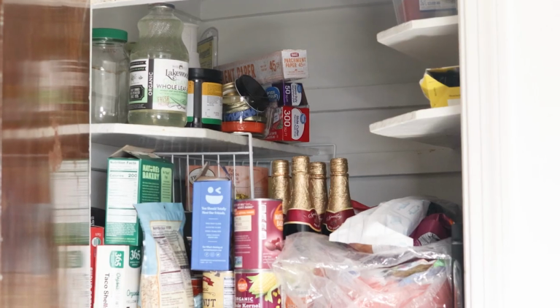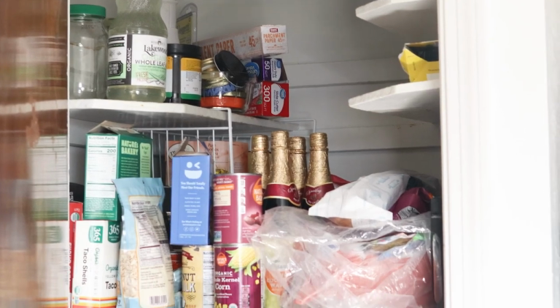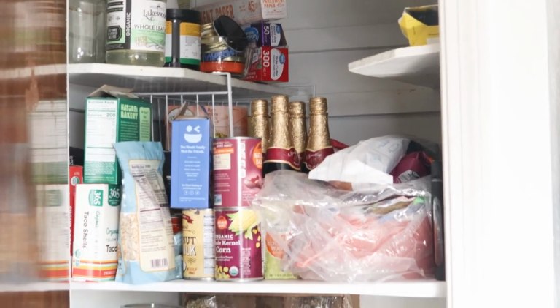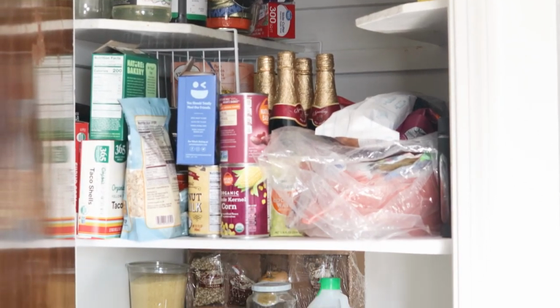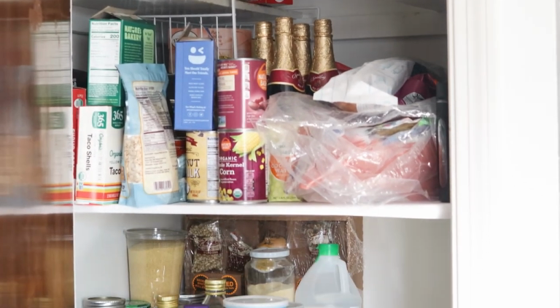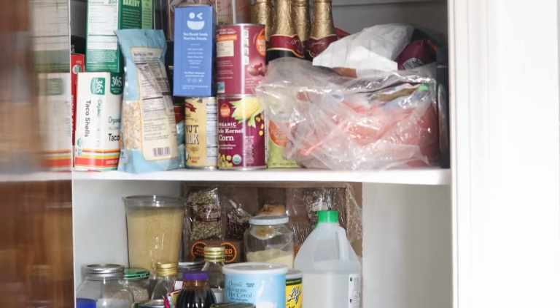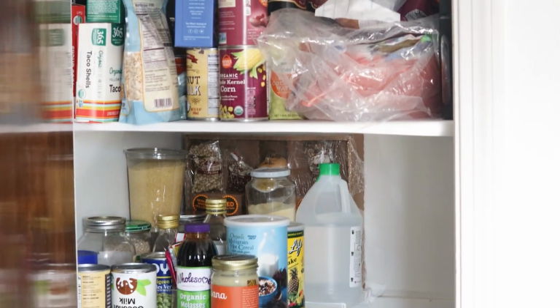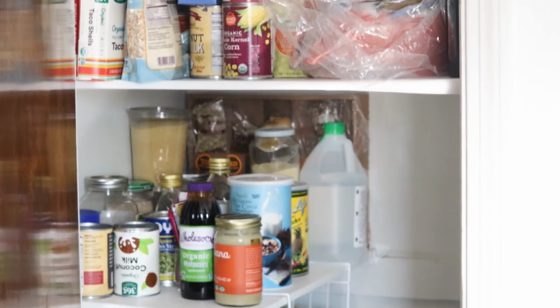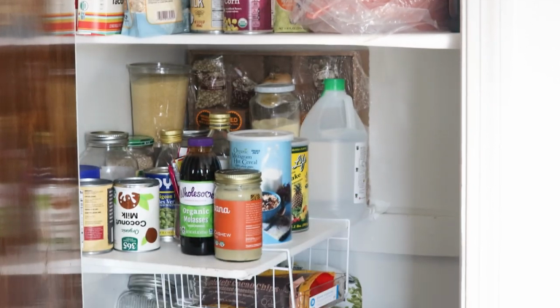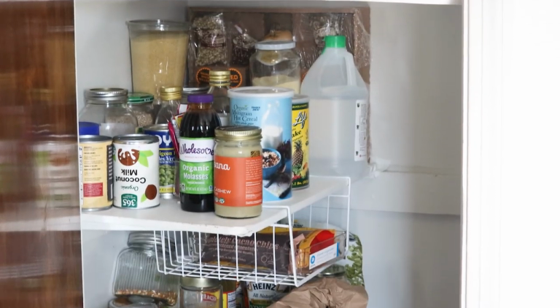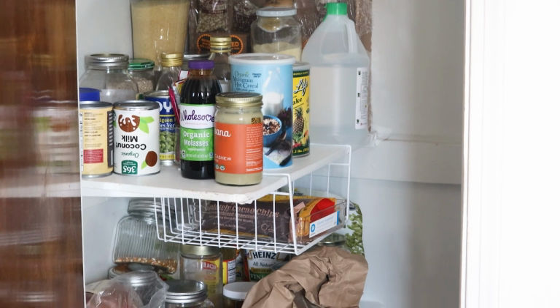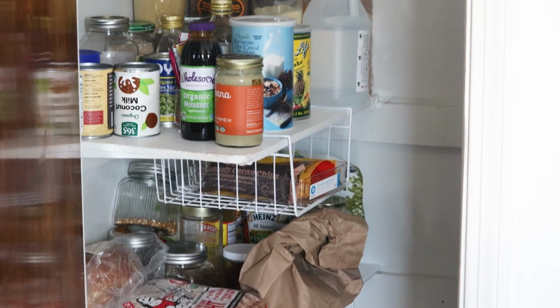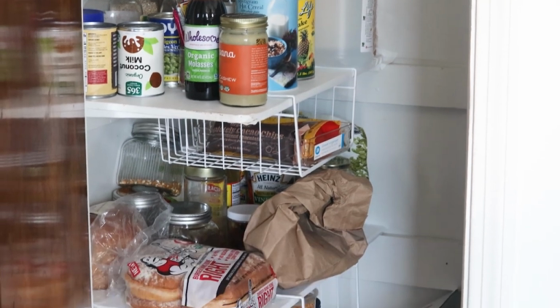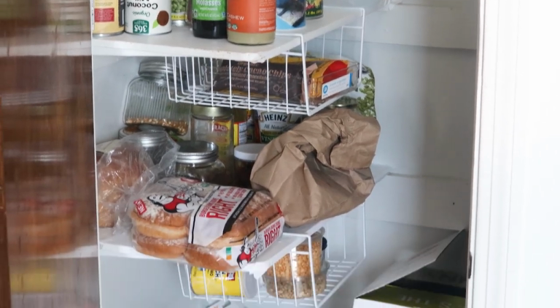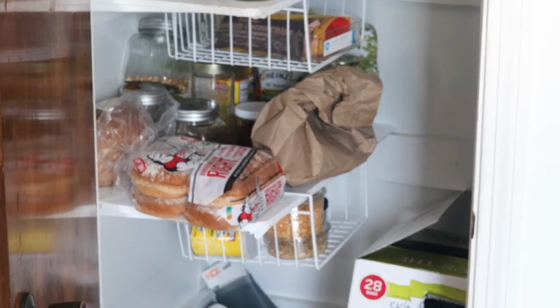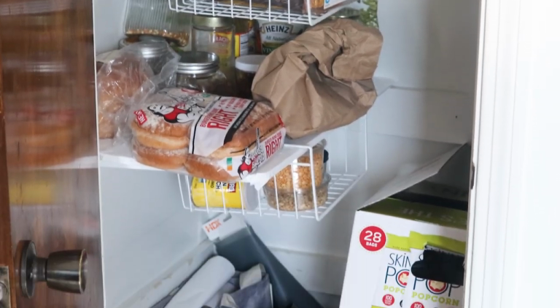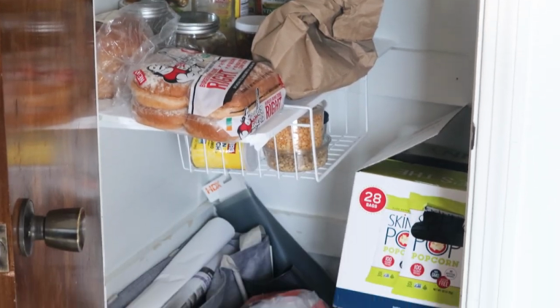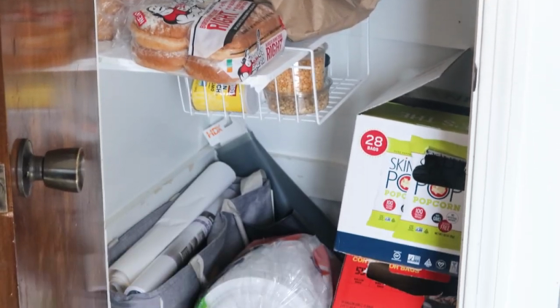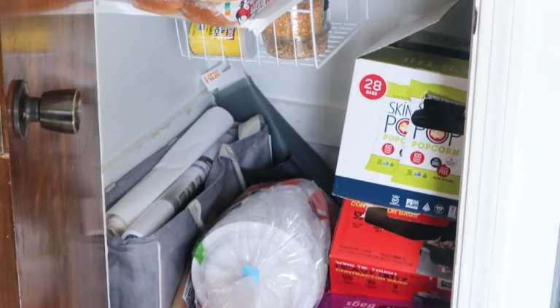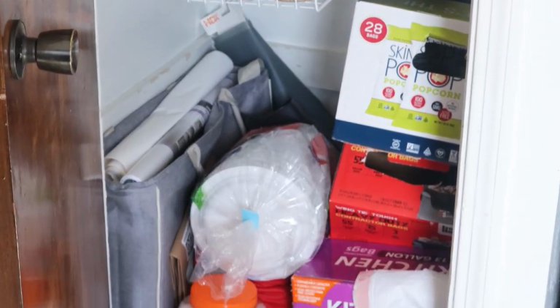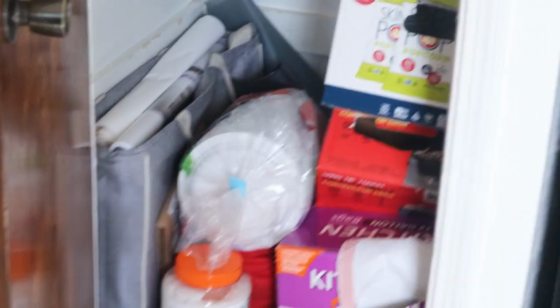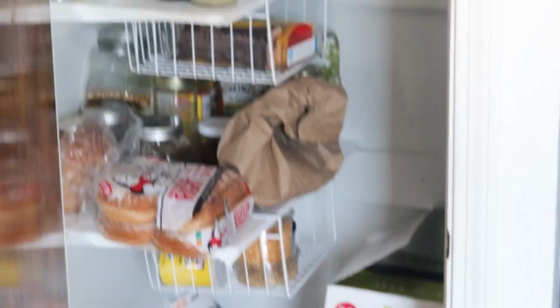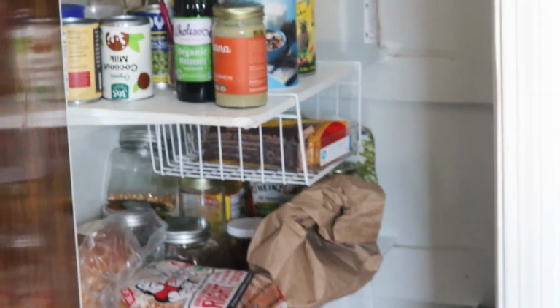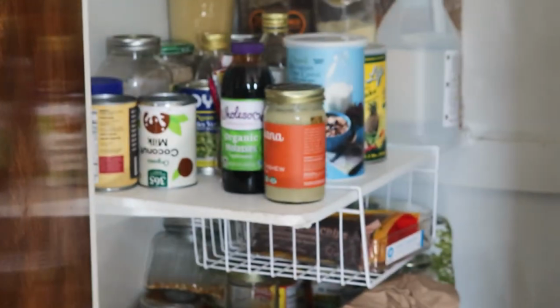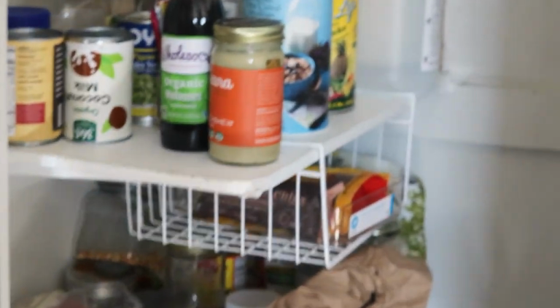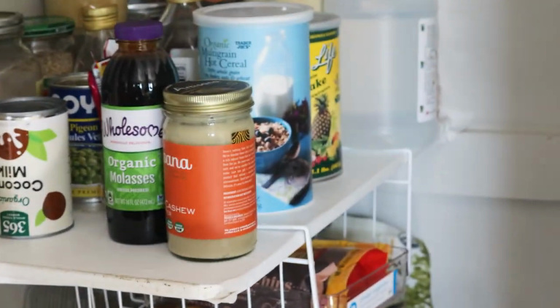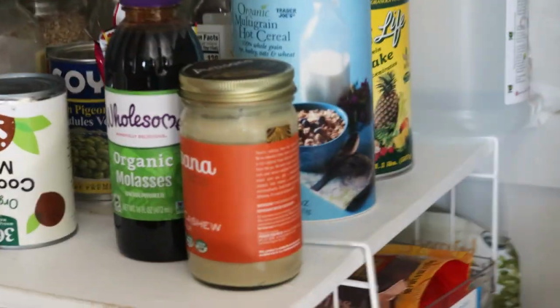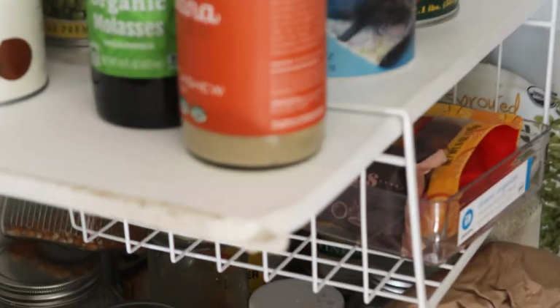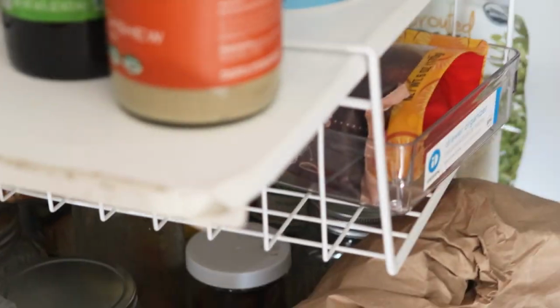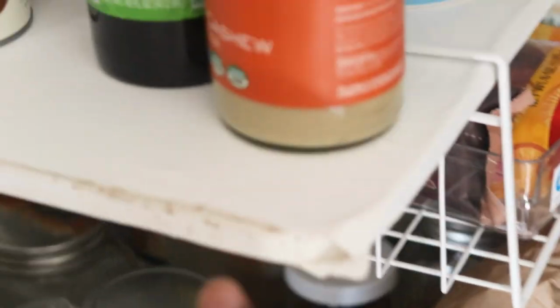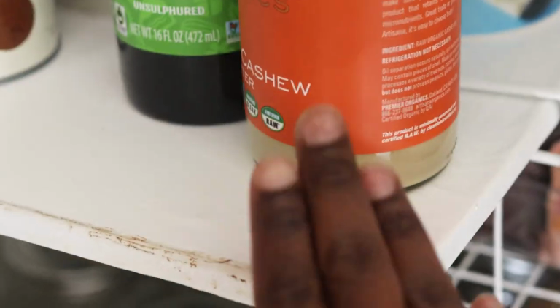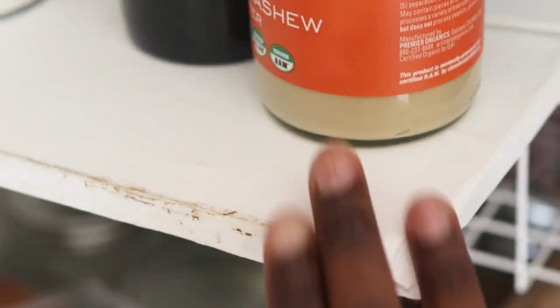I want to organize our pantry in a way that works for my family. This sideways setup doesn't really make sense to me, so I want to change that. The shelves stick out way too far, and we've had a couple of head bumps already, so it's just time for a makeover.